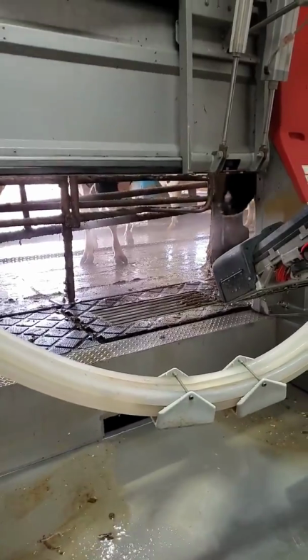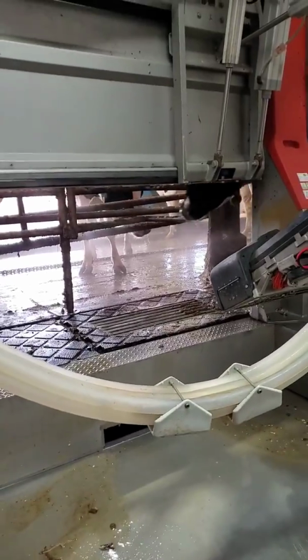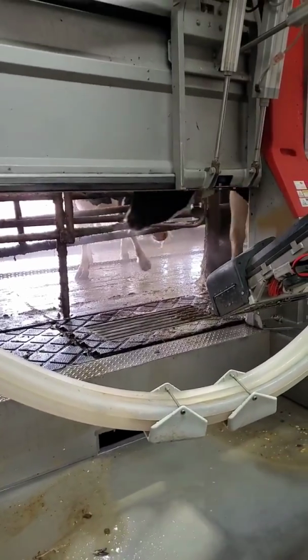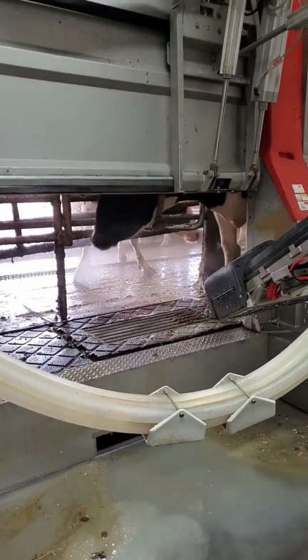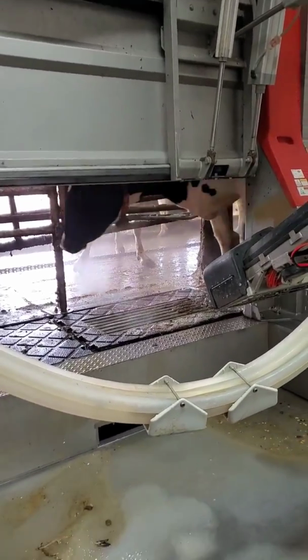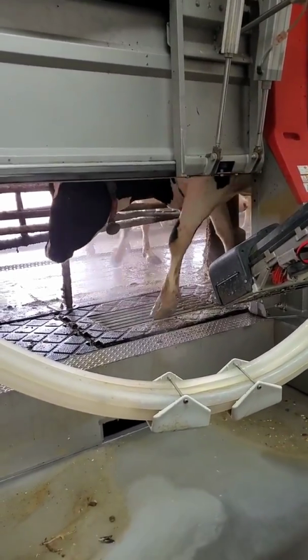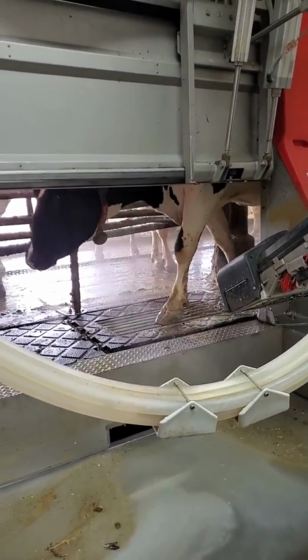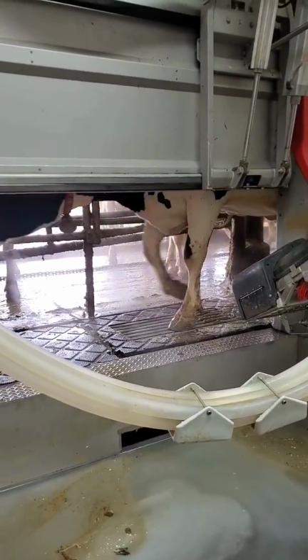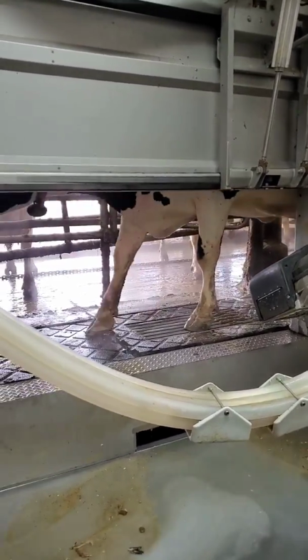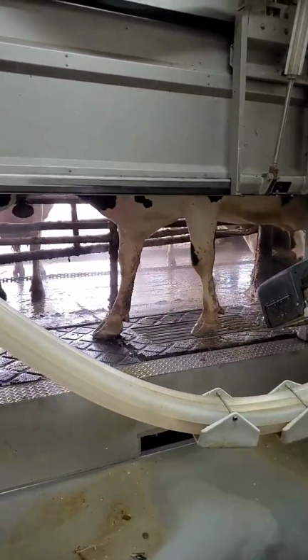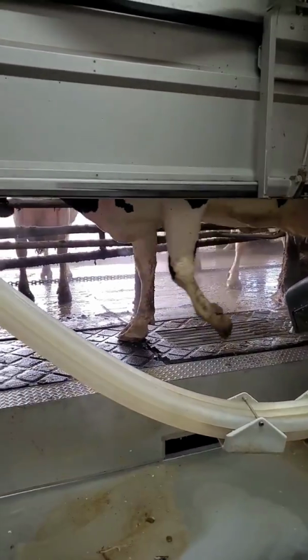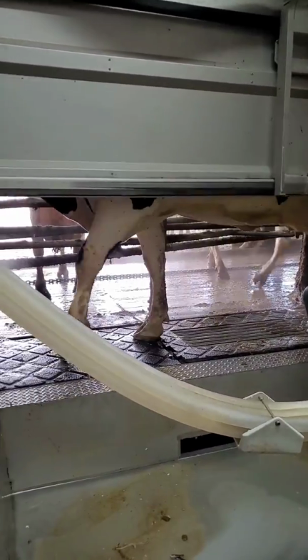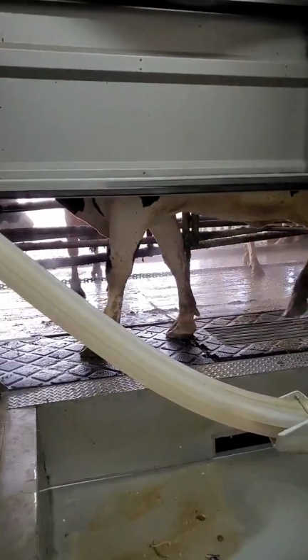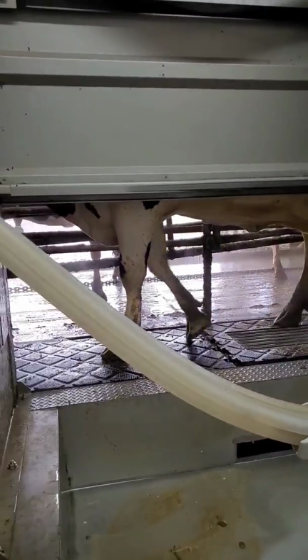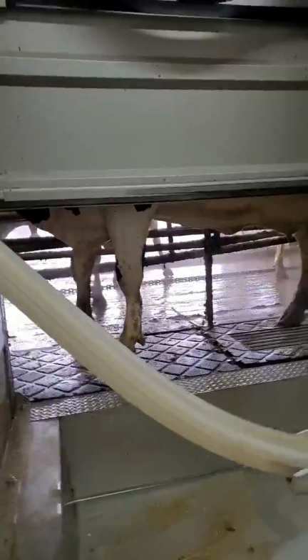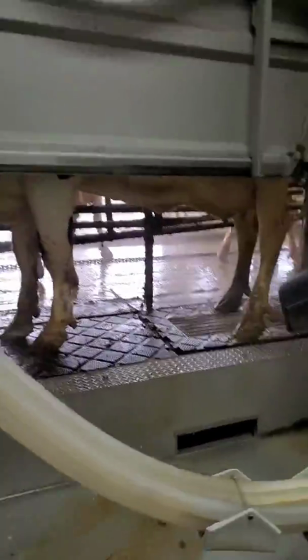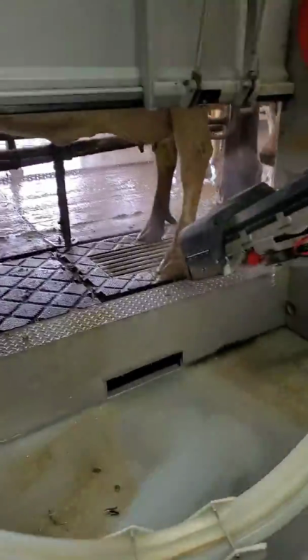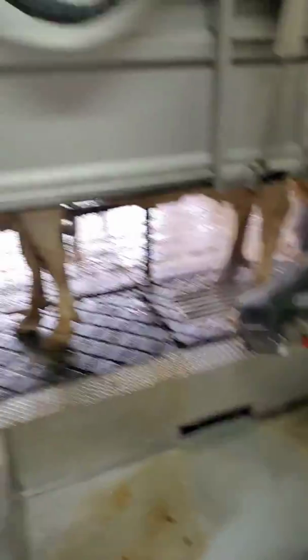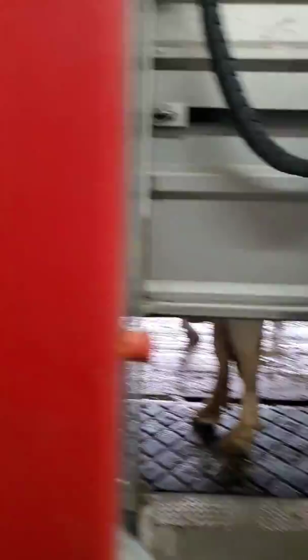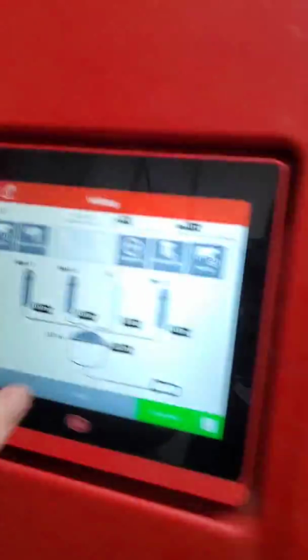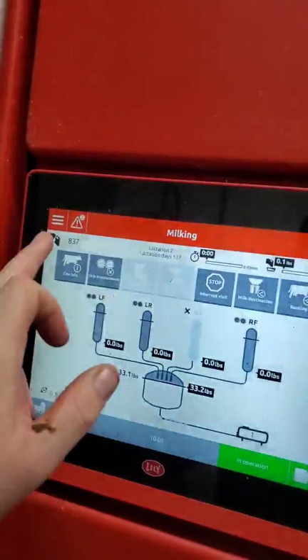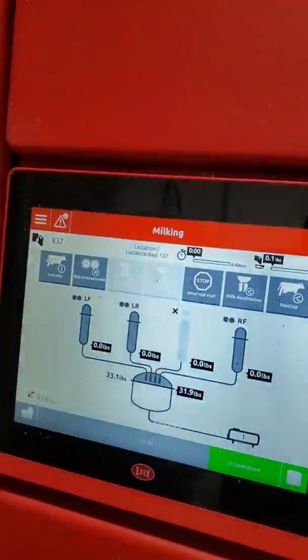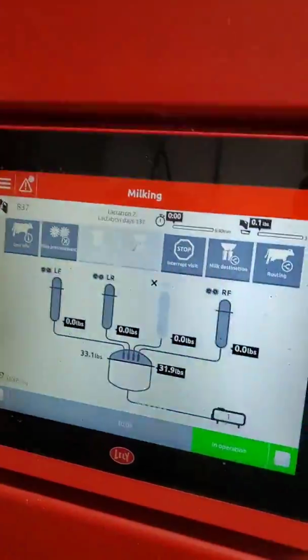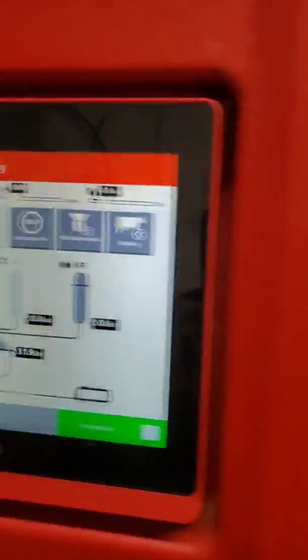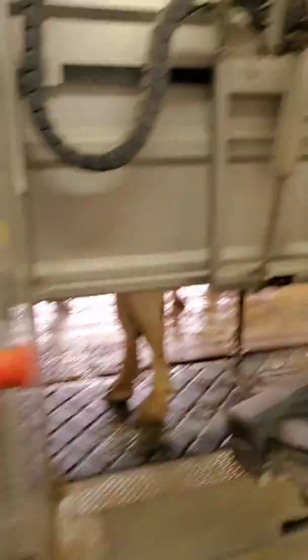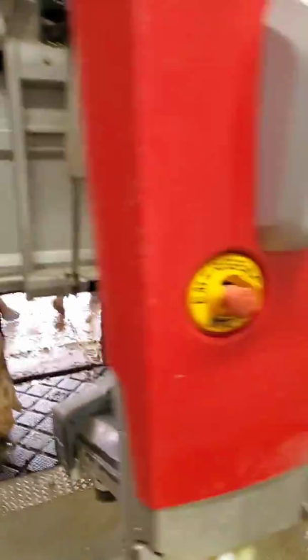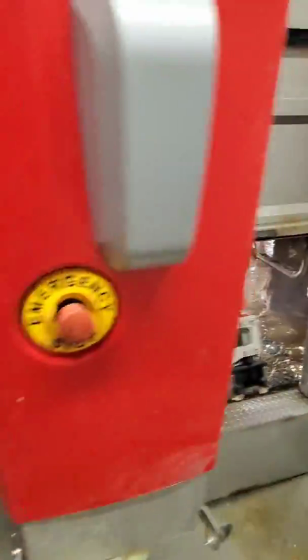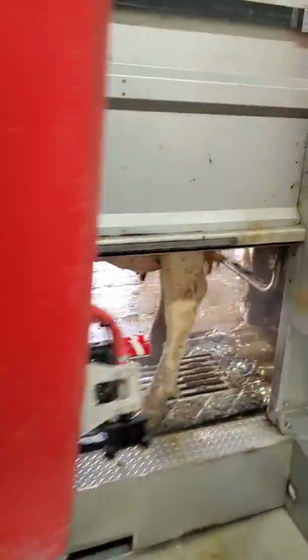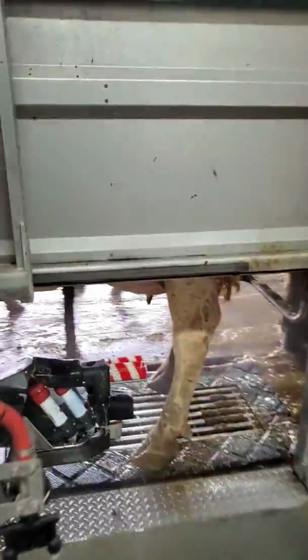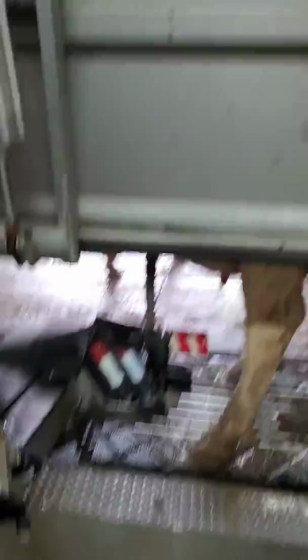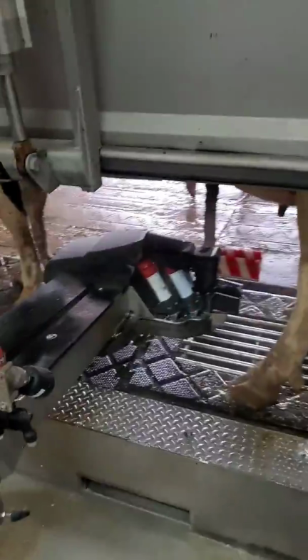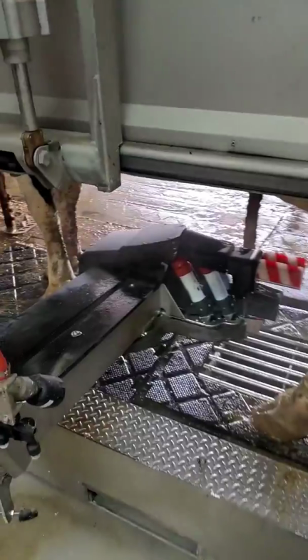How does a robot milk a cow? Let's show you the whole process from start to finish. This is cow 837. First thing we're going to do is get her teats cleaned off.